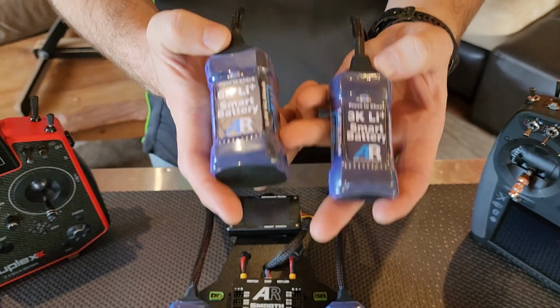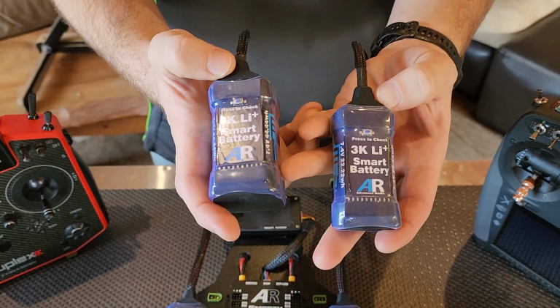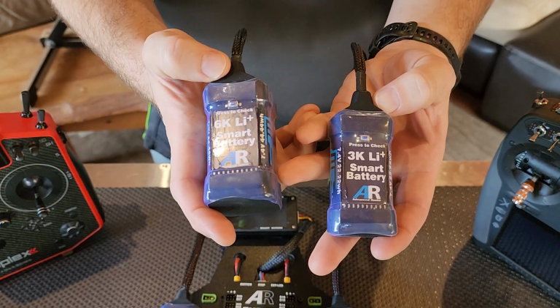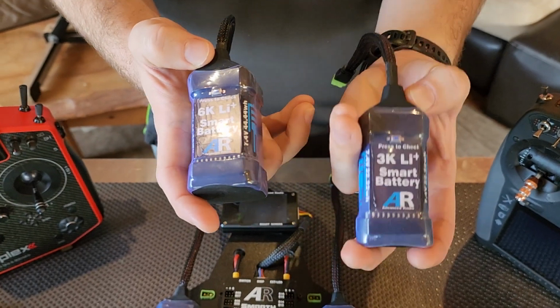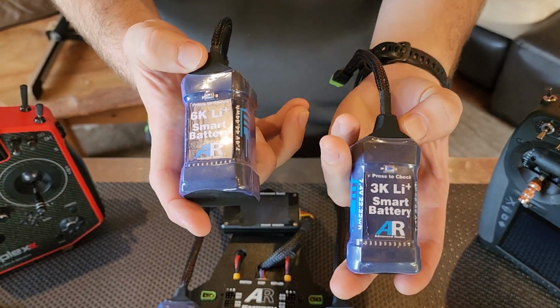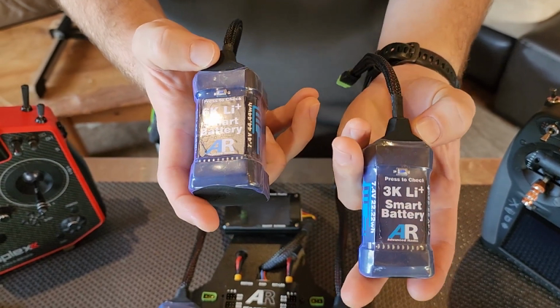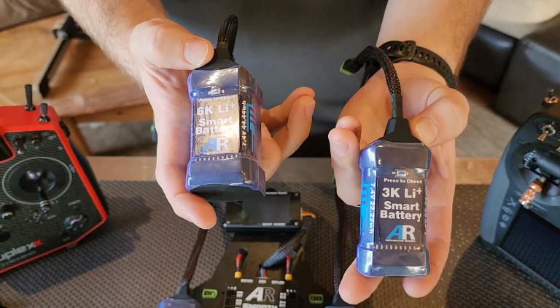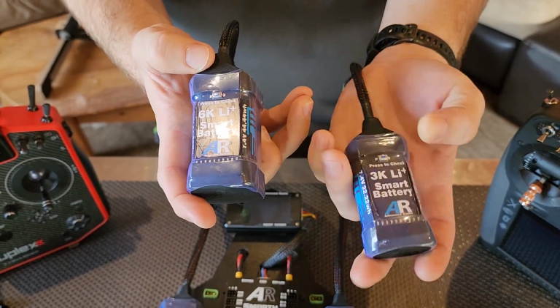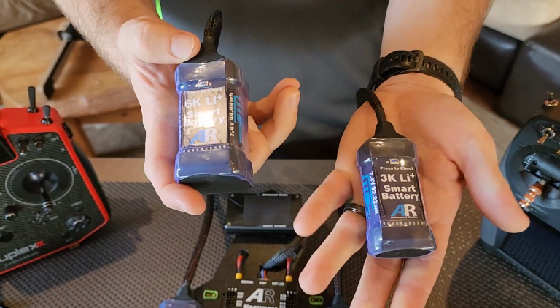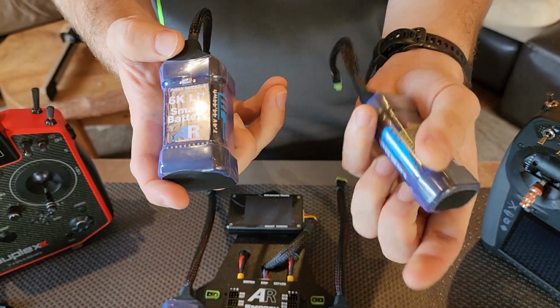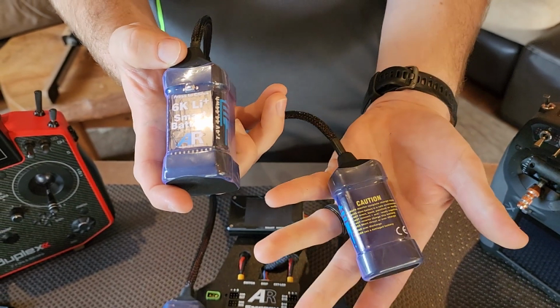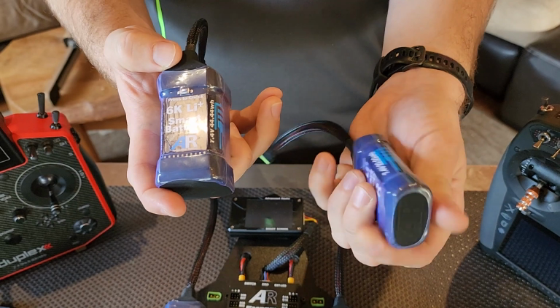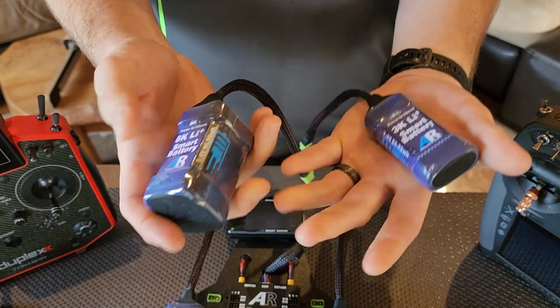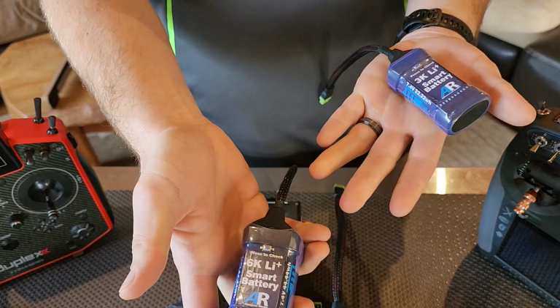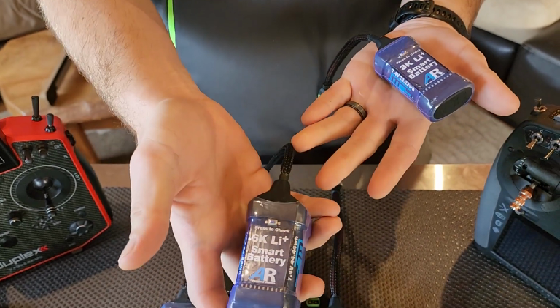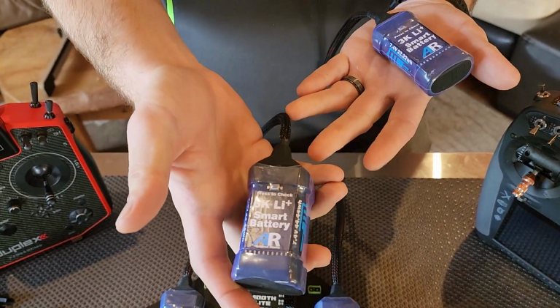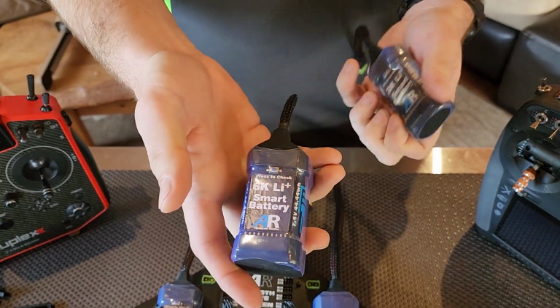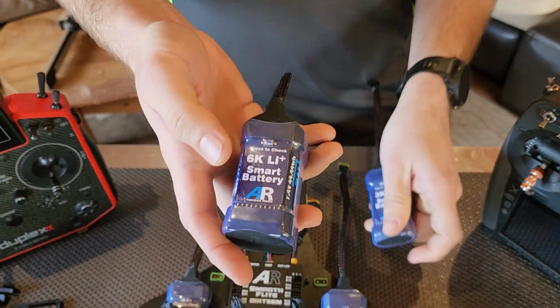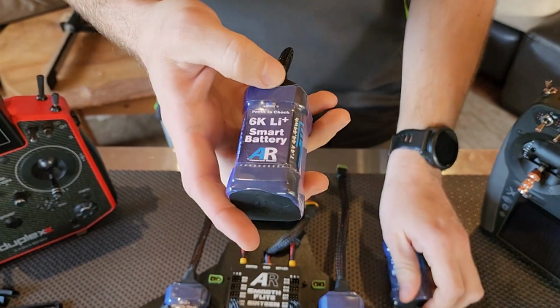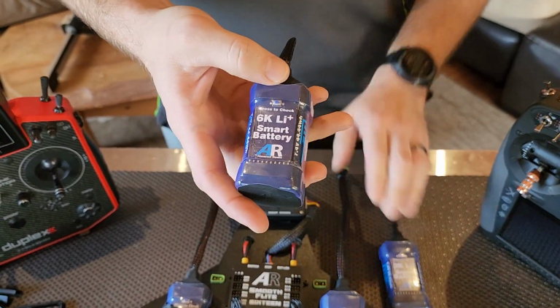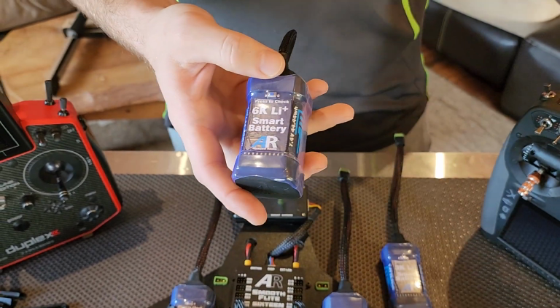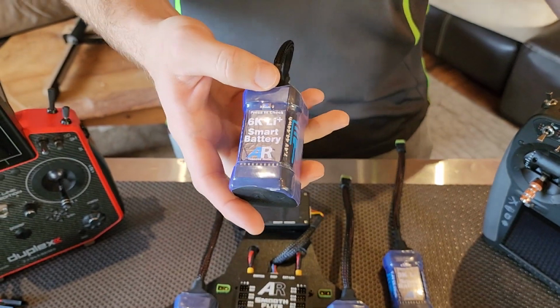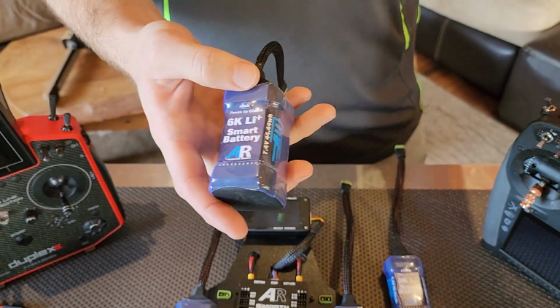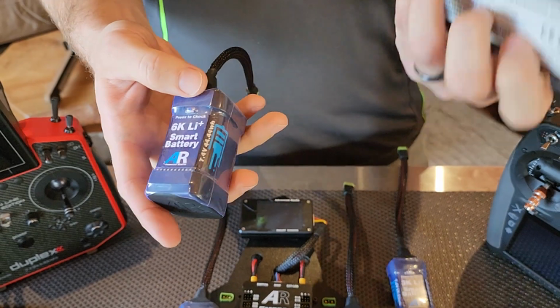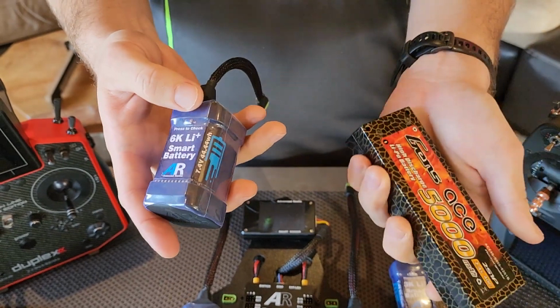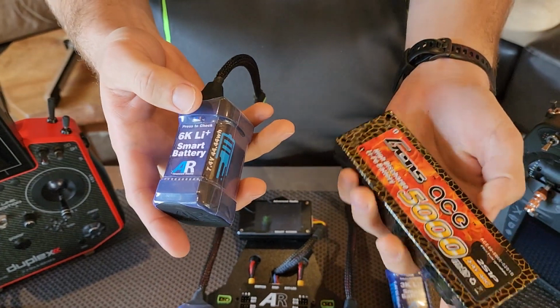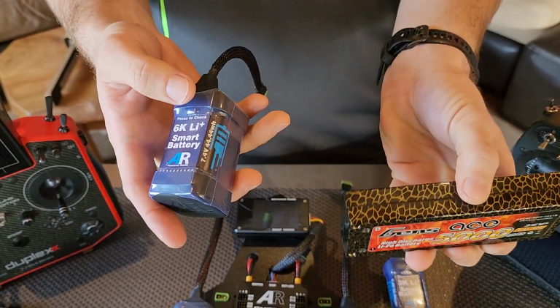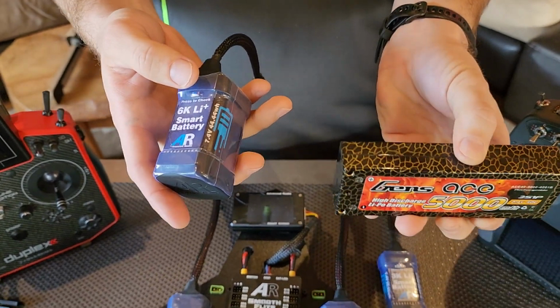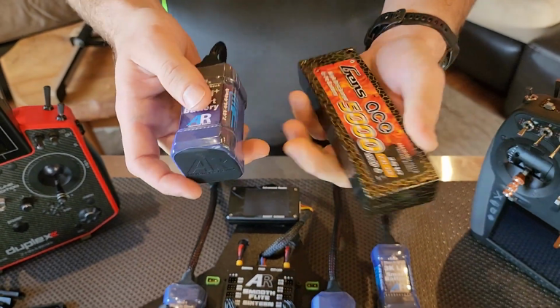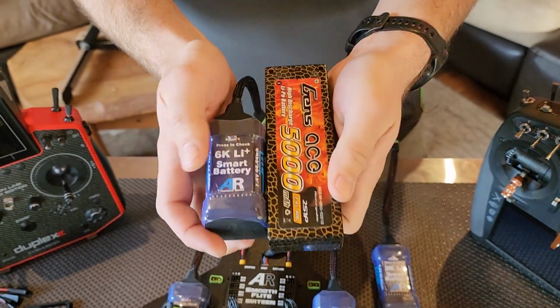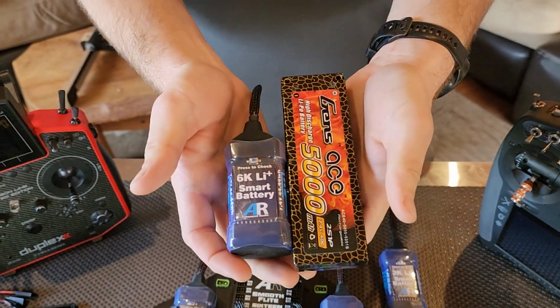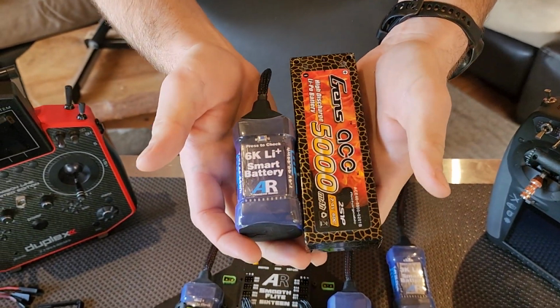In my hand as you can see we've got the smaller version which is the 3K, lighter, and the bigger version which is the 6K. For reference, I'm just going to show you a typical 5000mA 2S LiPo pack so you can see the difference.